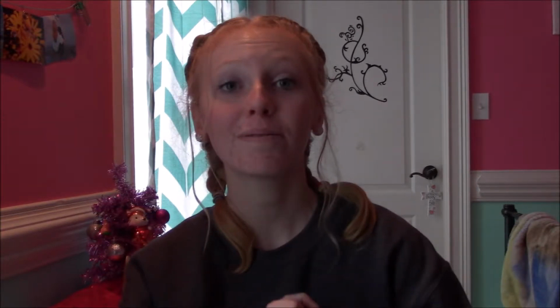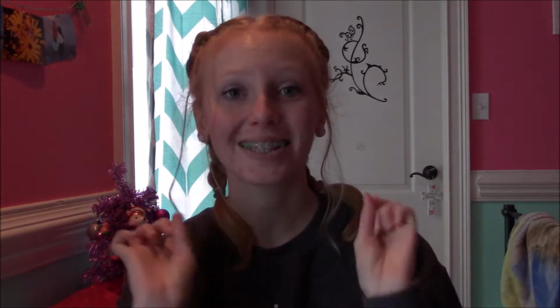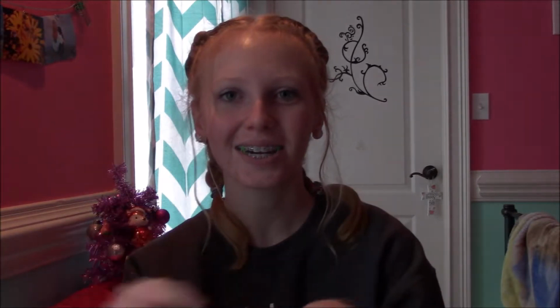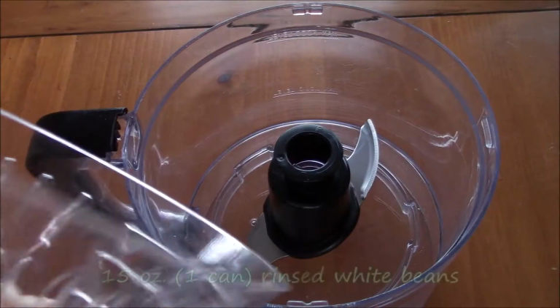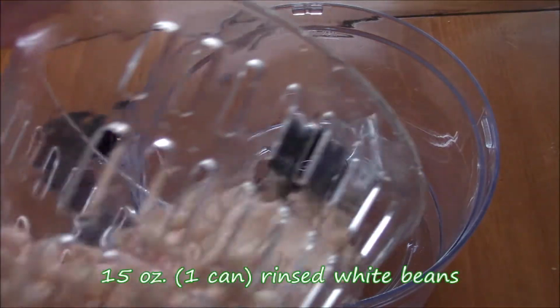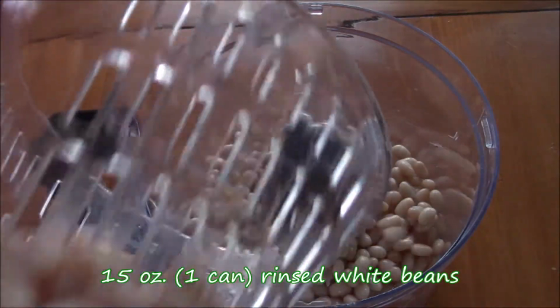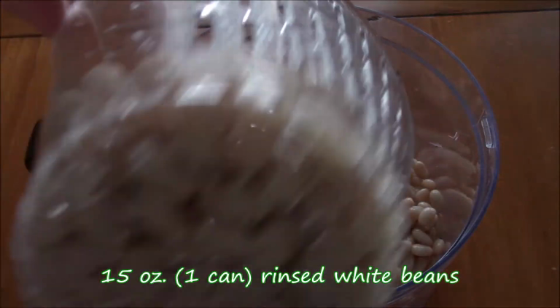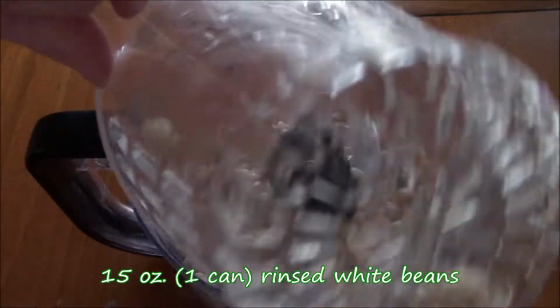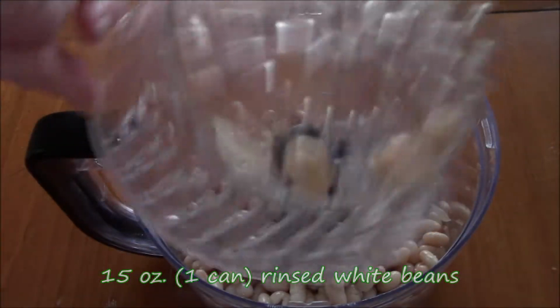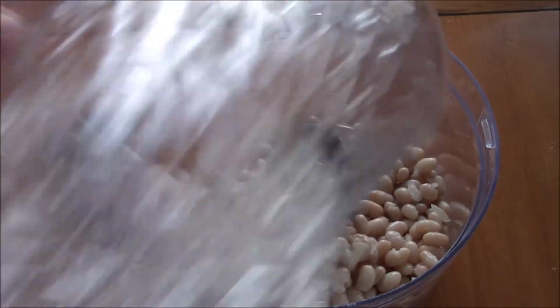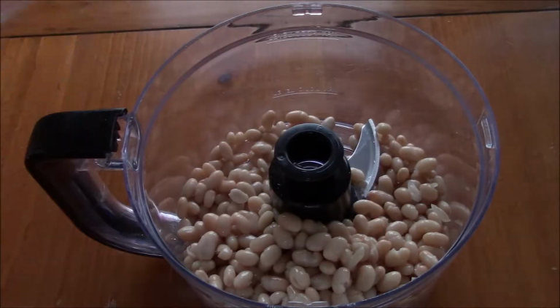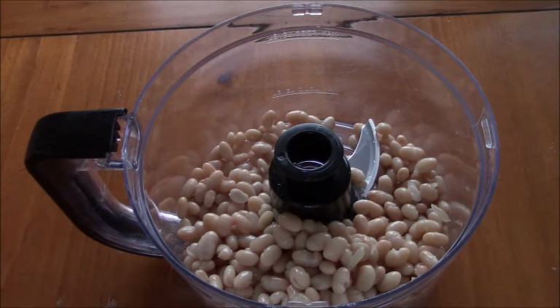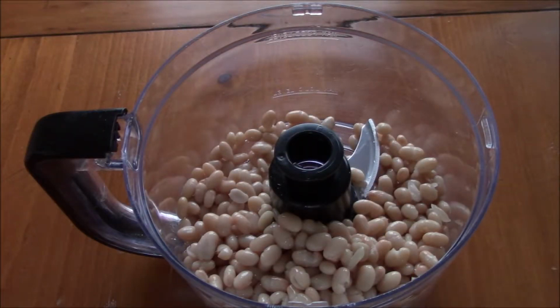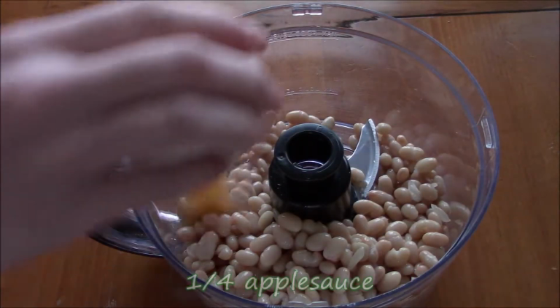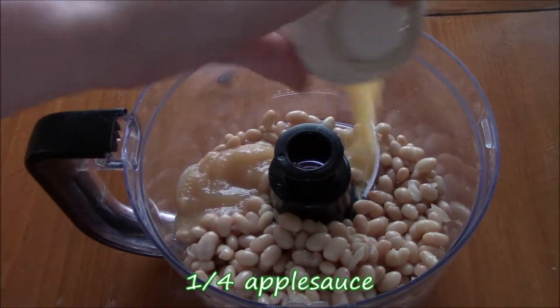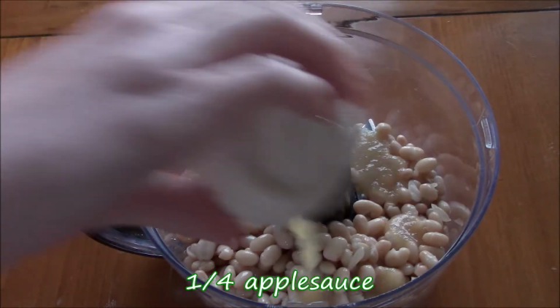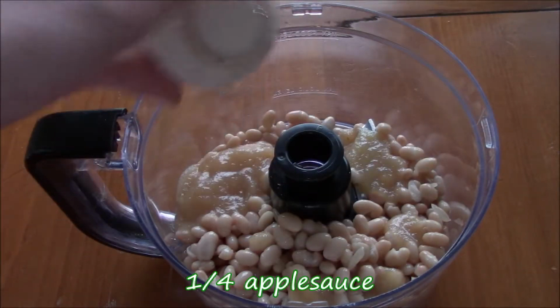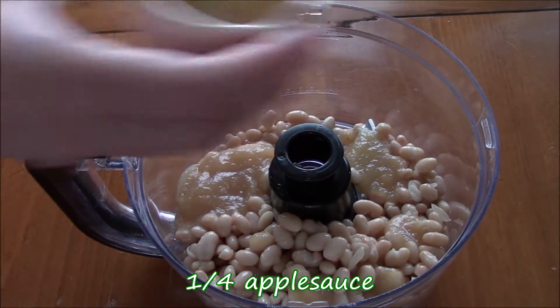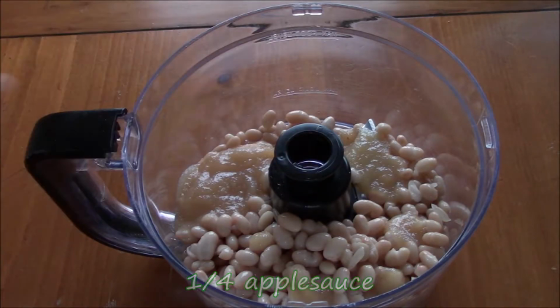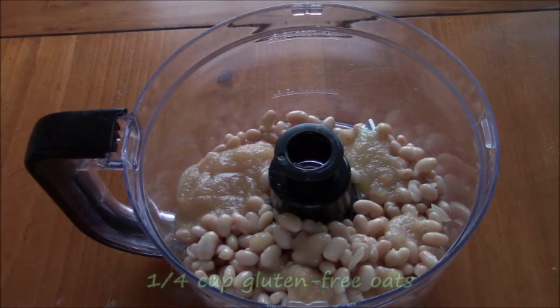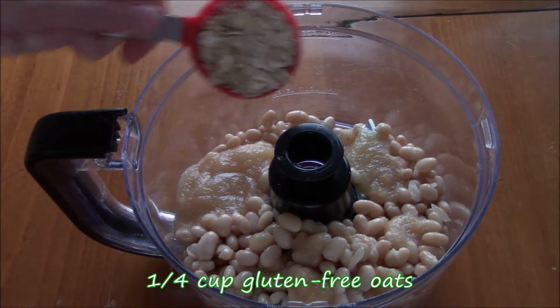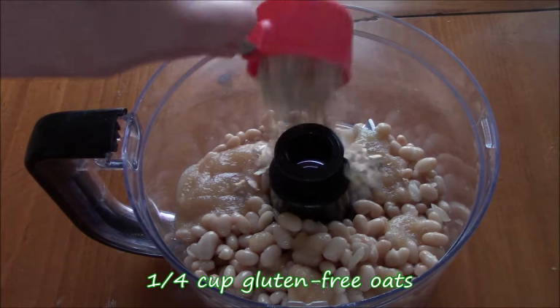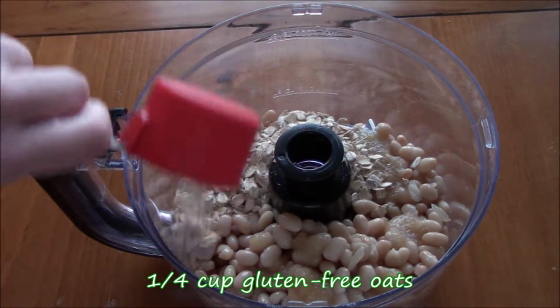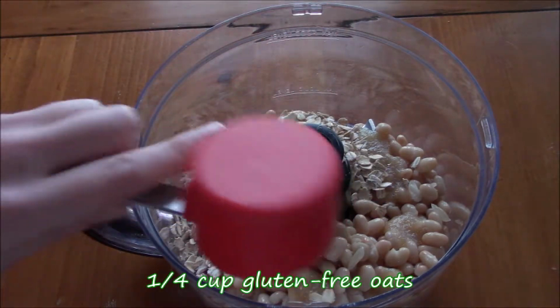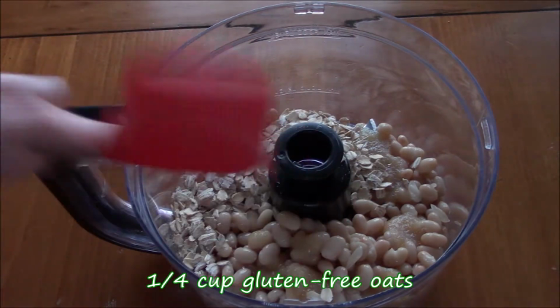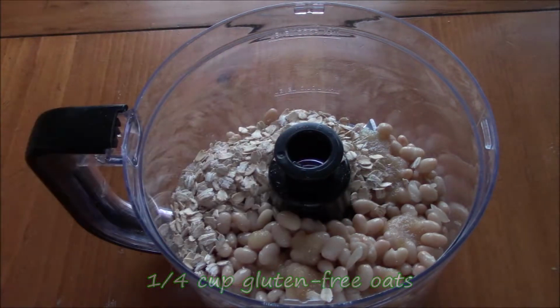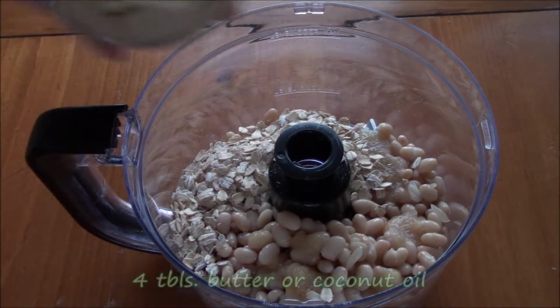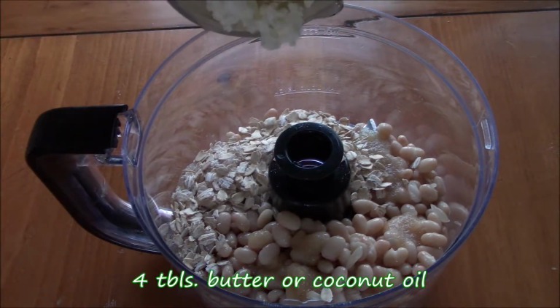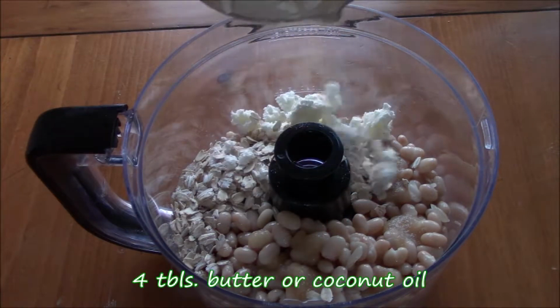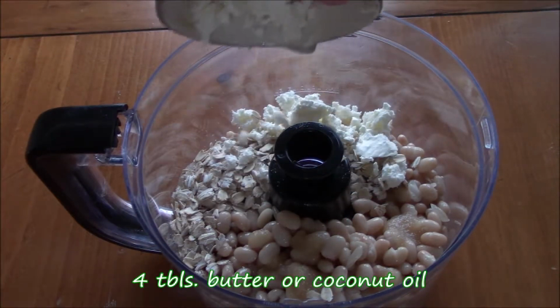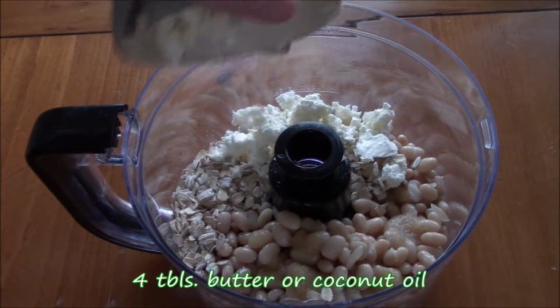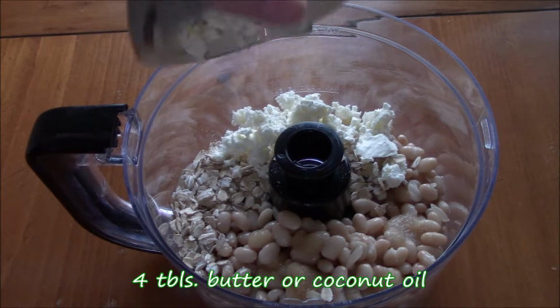So anyway, let's get started. Into a blender or a food processor, add 15 ounces of rinsed white beans, add a quarter cup of applesauce, and then add a quarter cup of gluten-free oats. Finally, add four tablespoons of butter or coconut oil if you want this to be vegan.